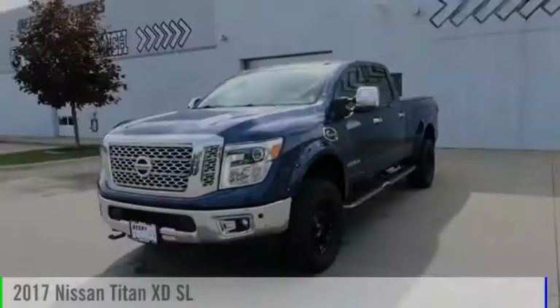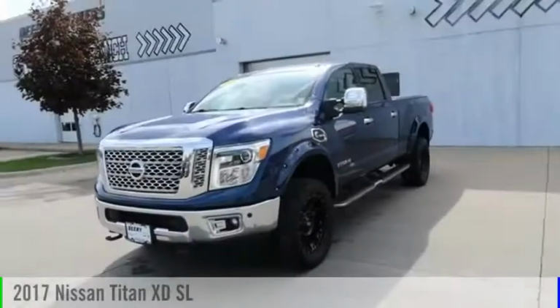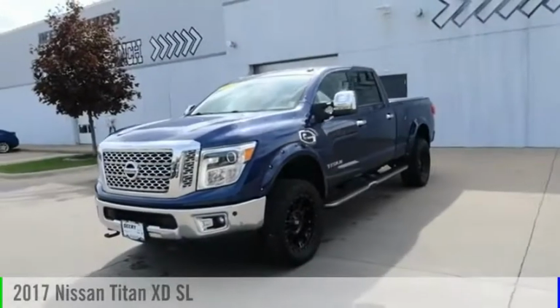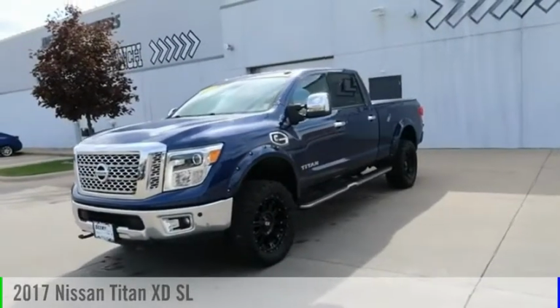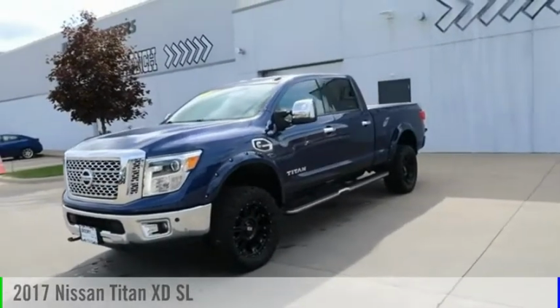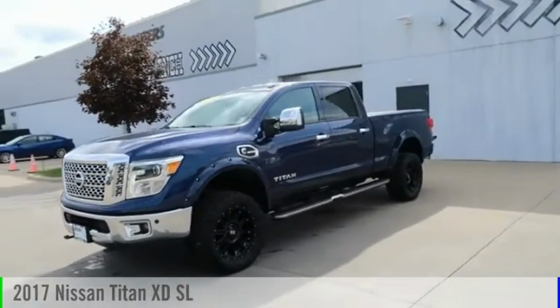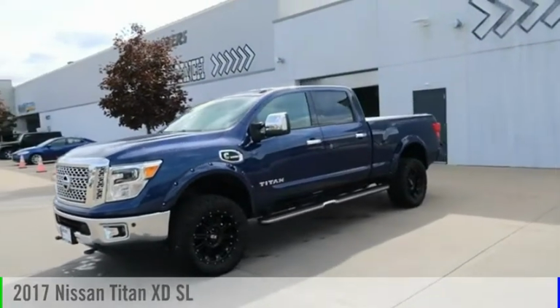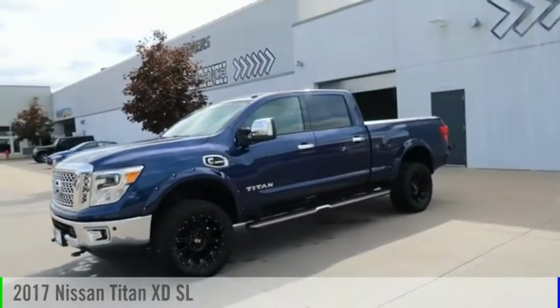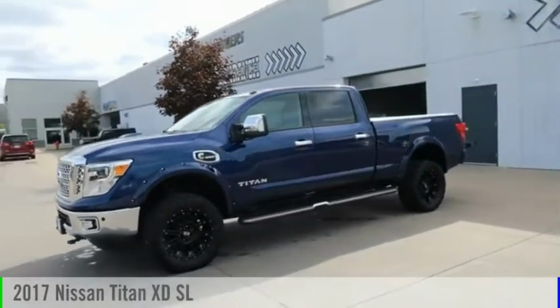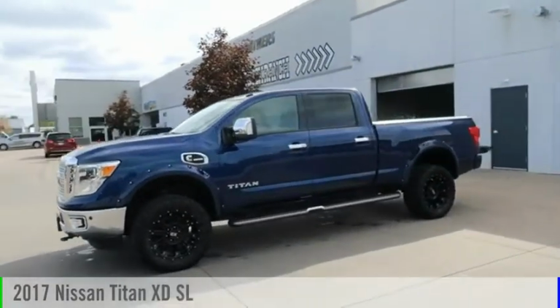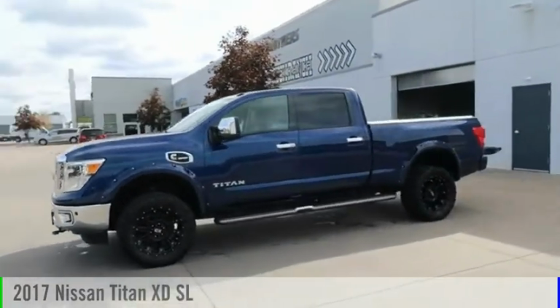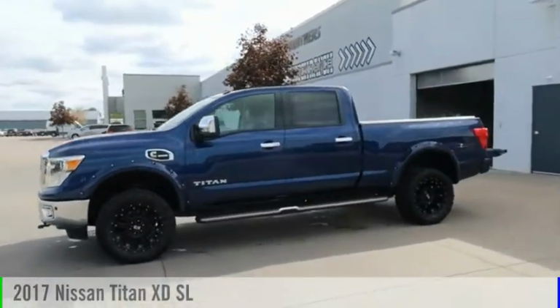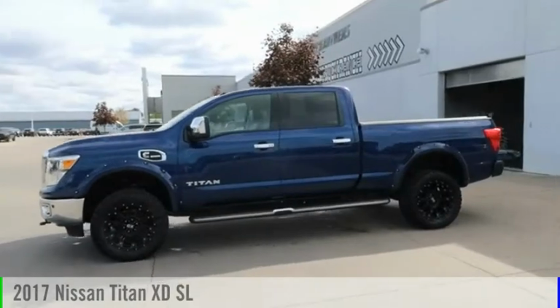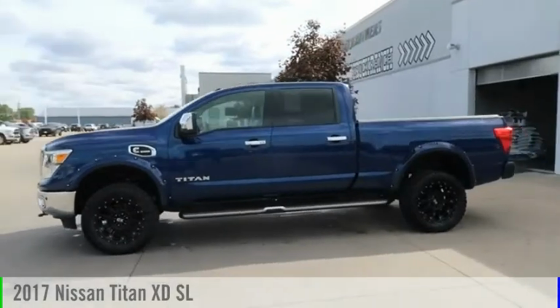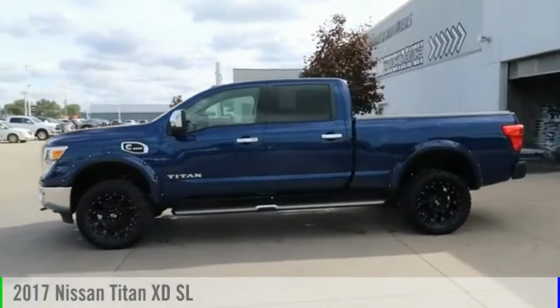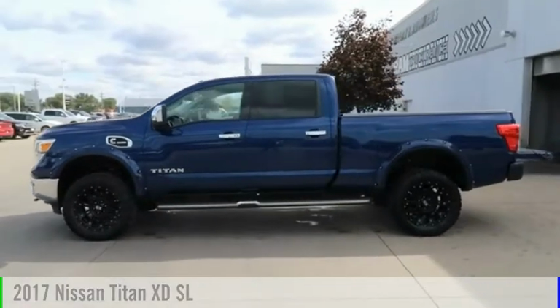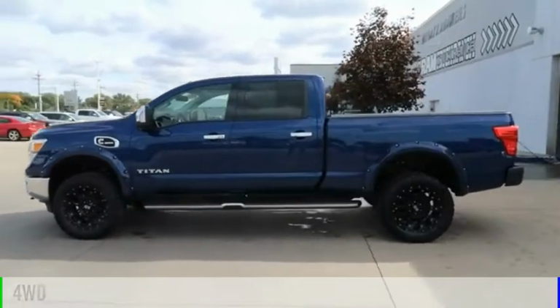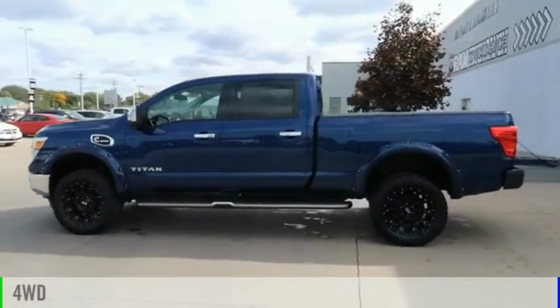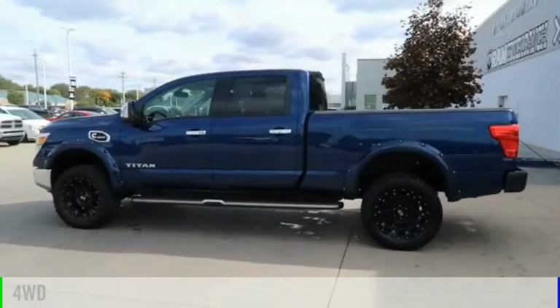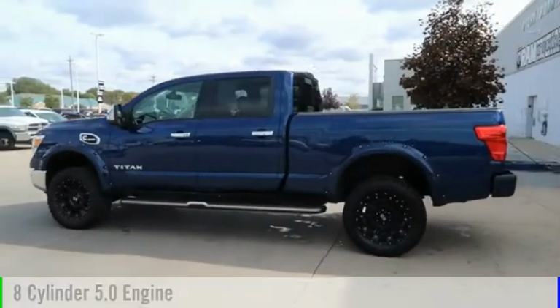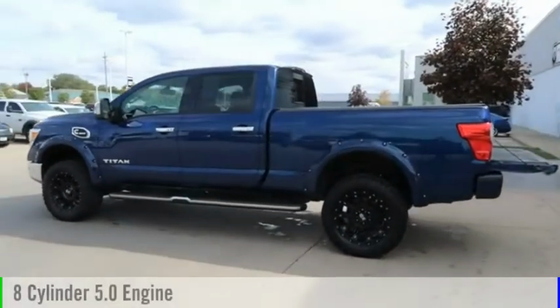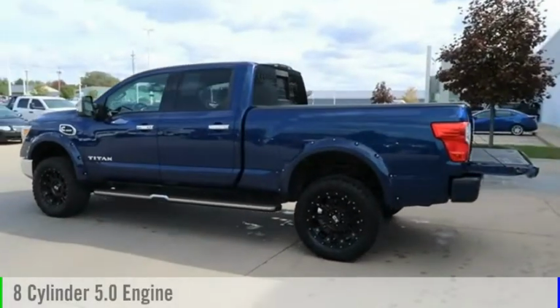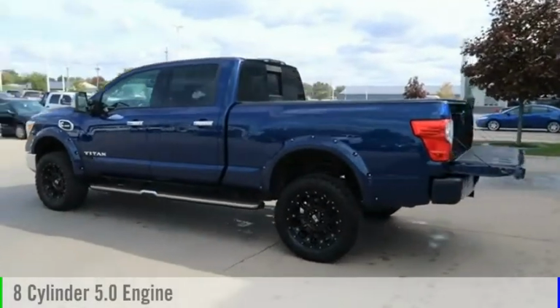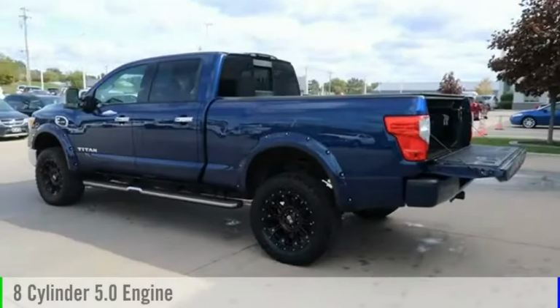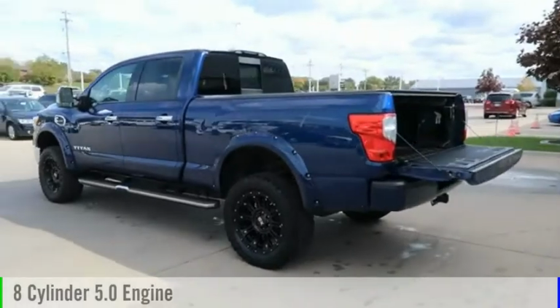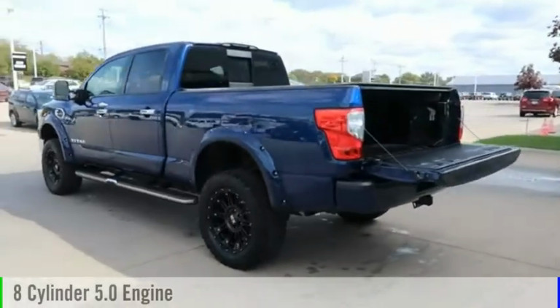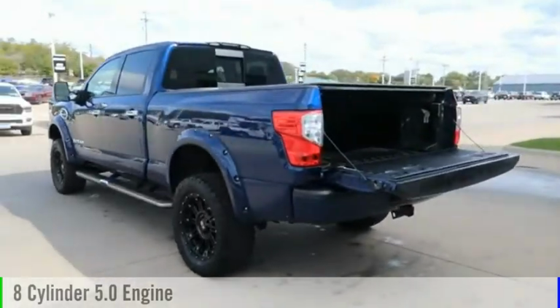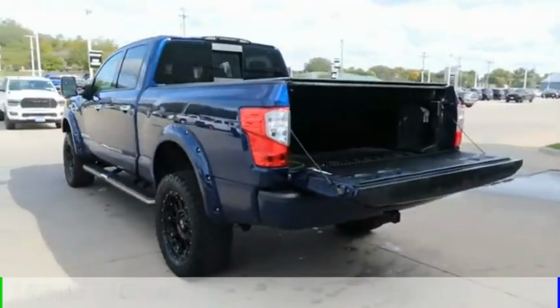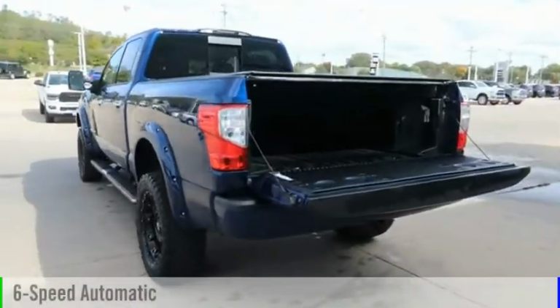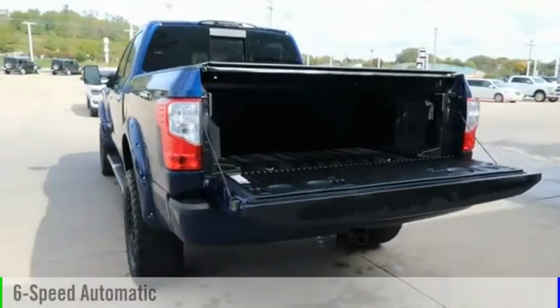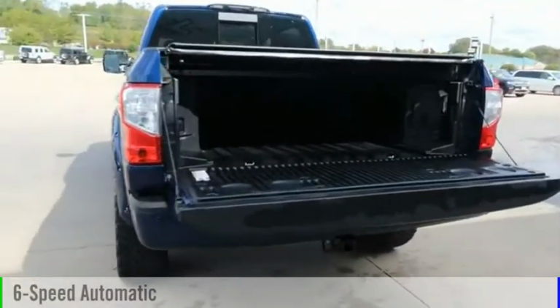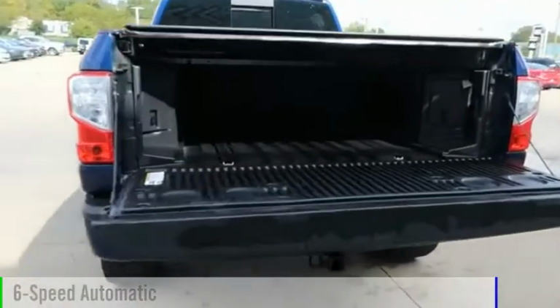Stop by and take a look at the 2017 Titan XD. This vehicle is powered by a 4-wheel drive, 8-cylinder, 5.0L engine and comes with a 6-speed automatic transmission.